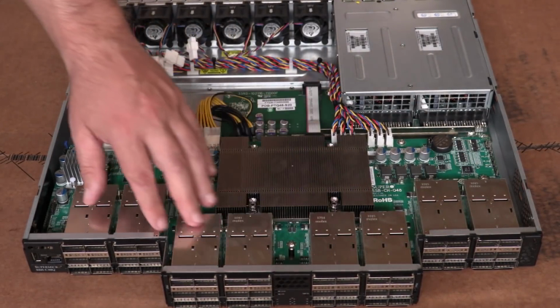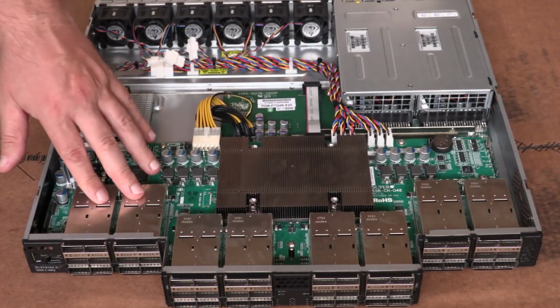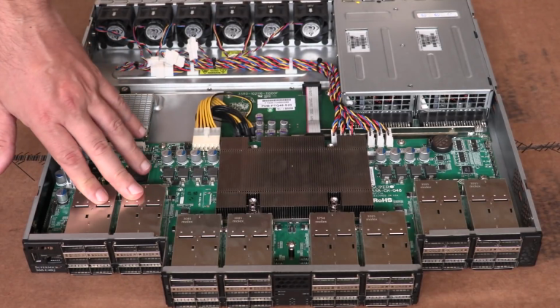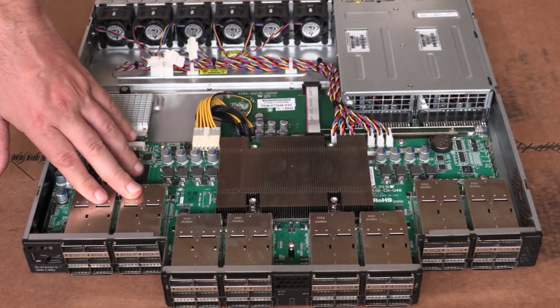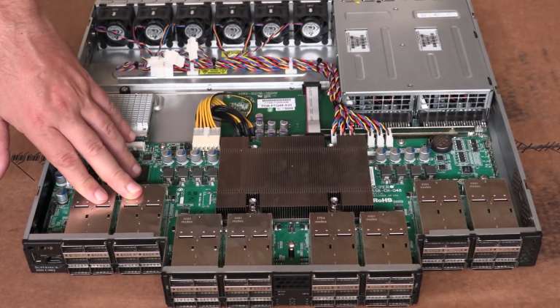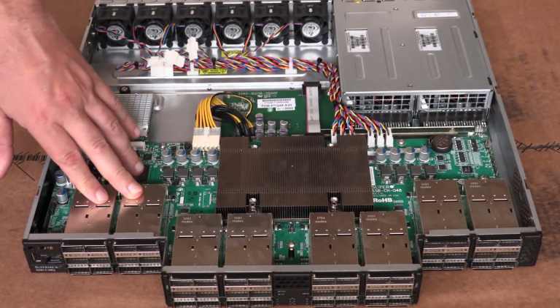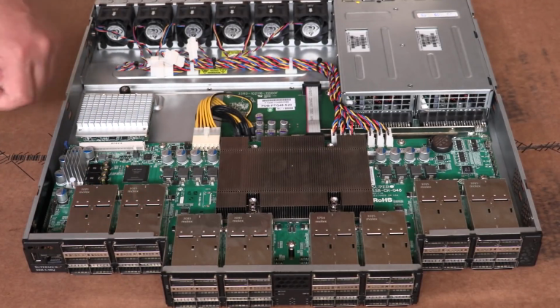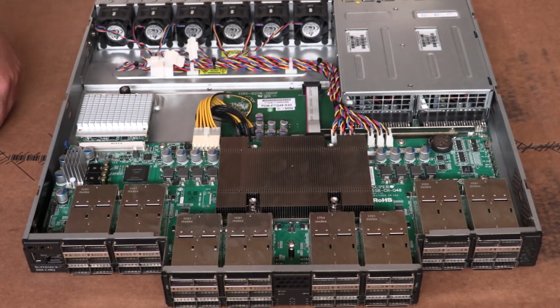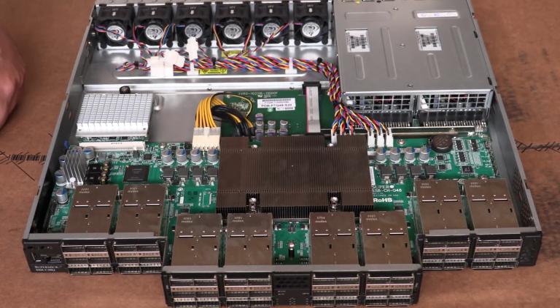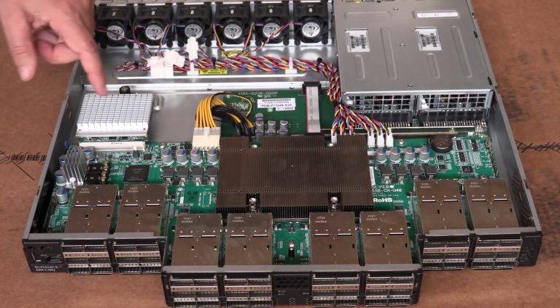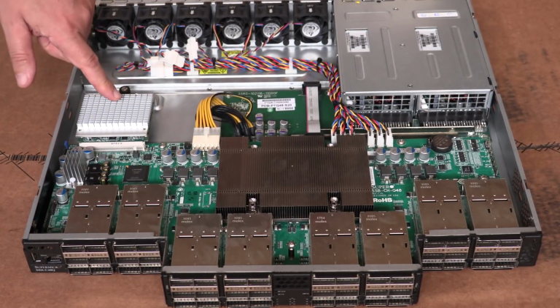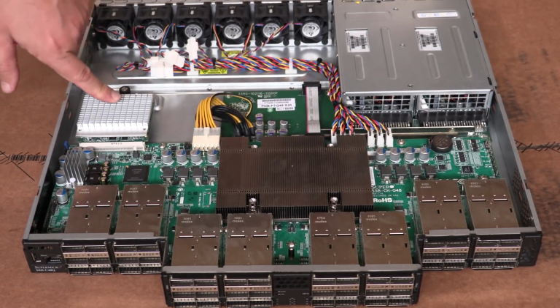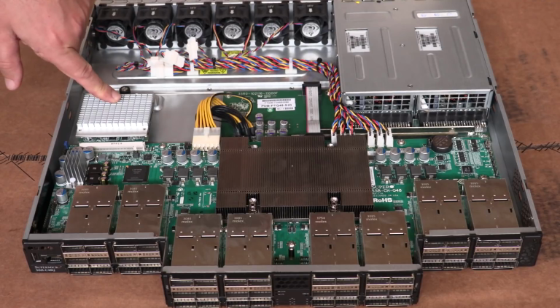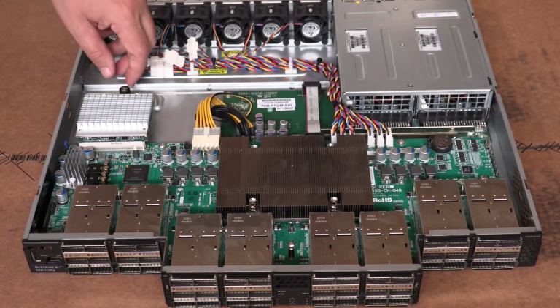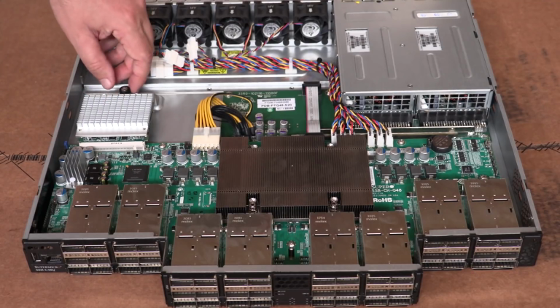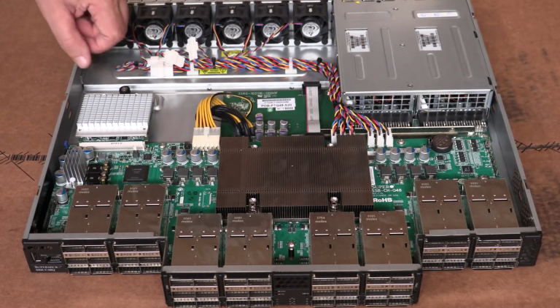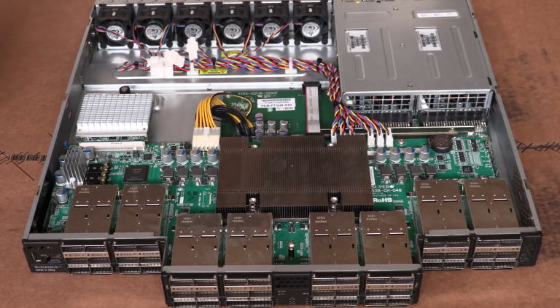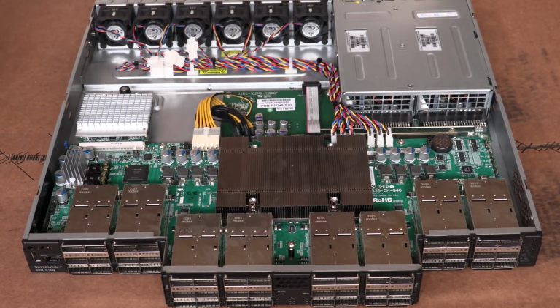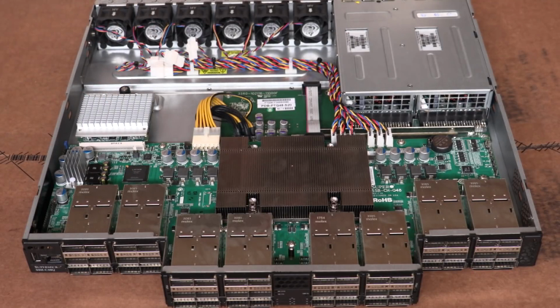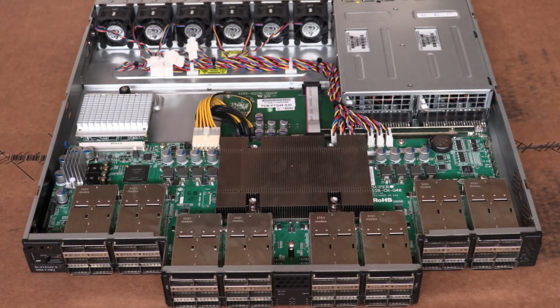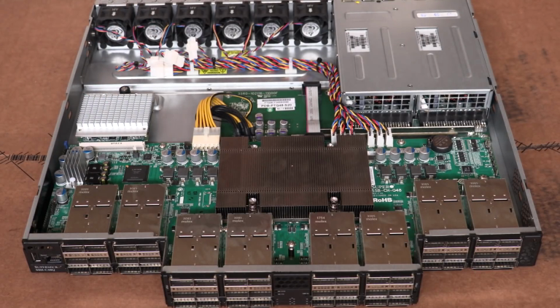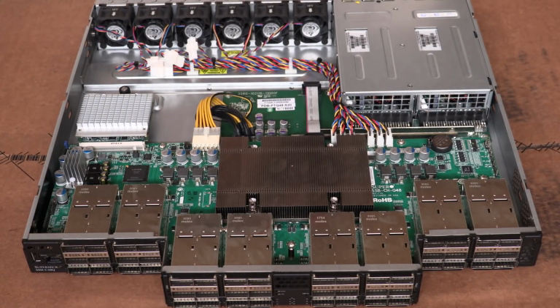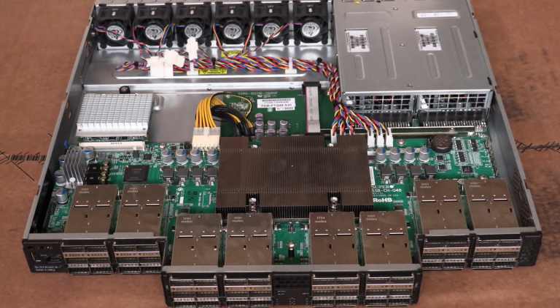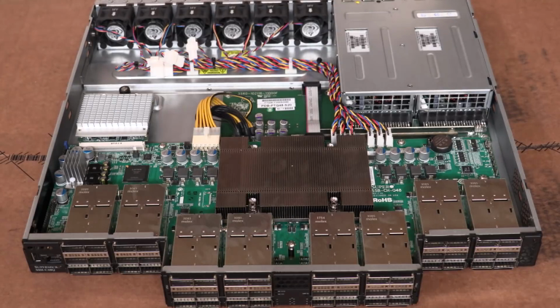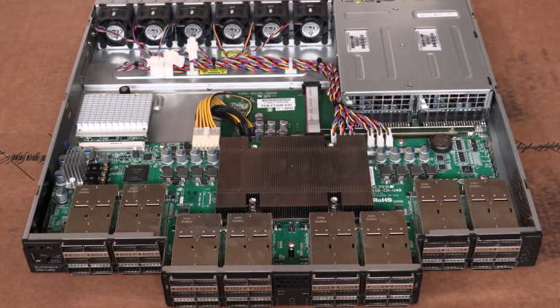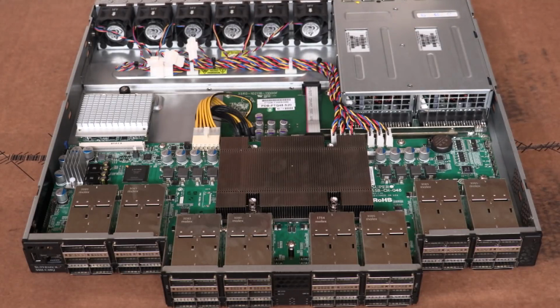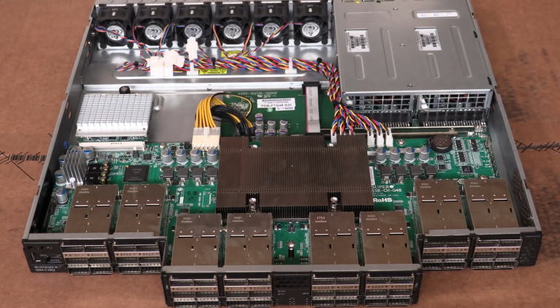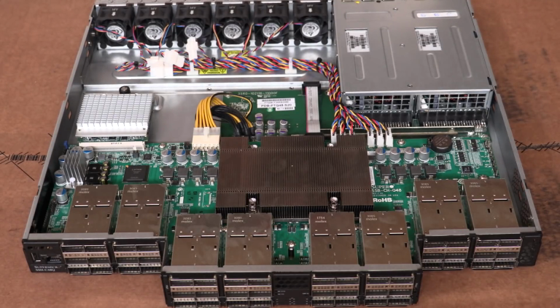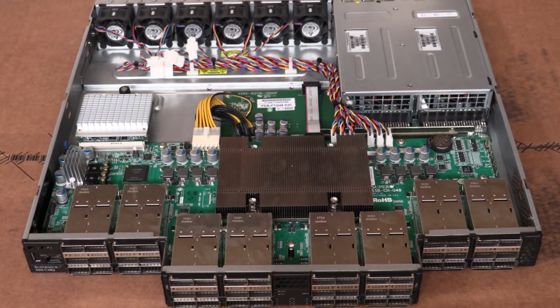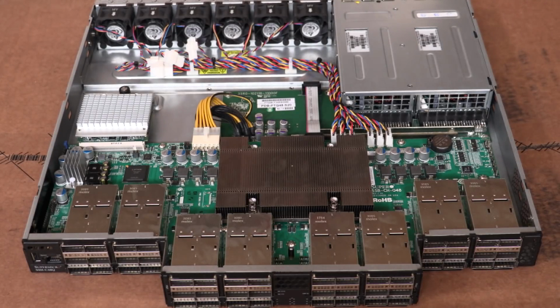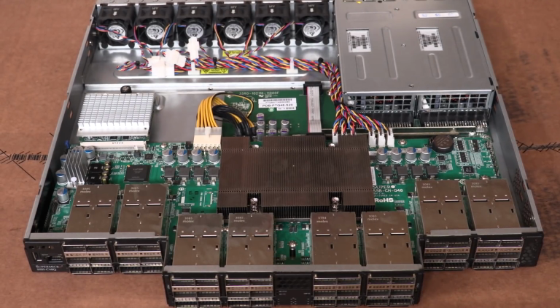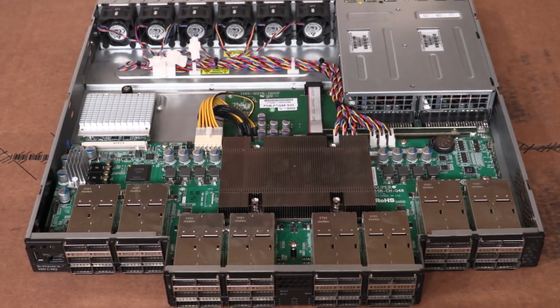You also see these Molex QSFP28 cages. Each cage has a total of six QSFP28 connectors, and there are eight six-port connectors or cages, which gives you 48 ports total.